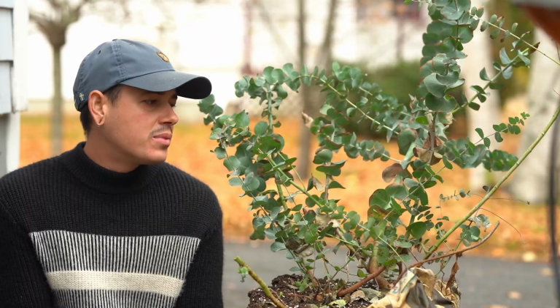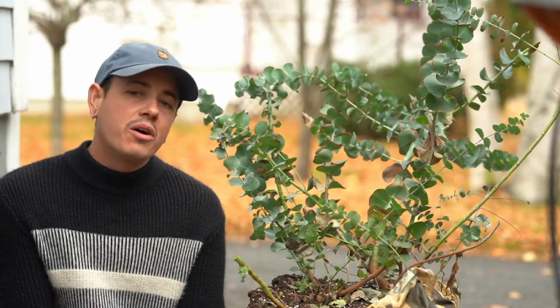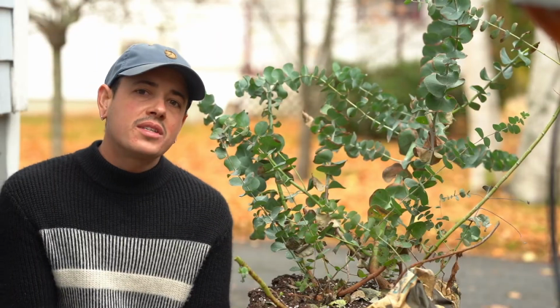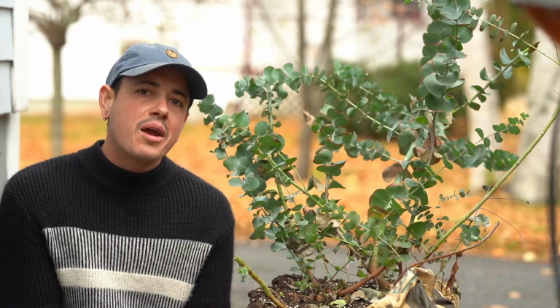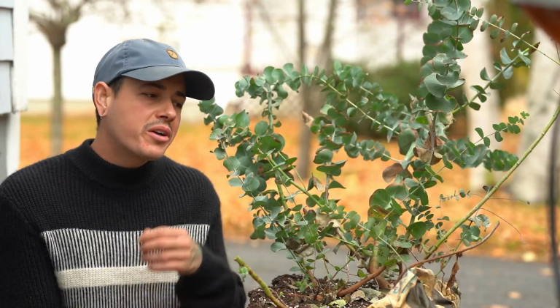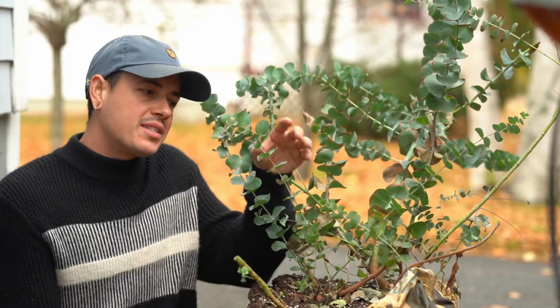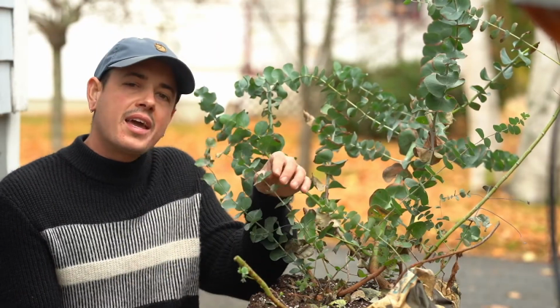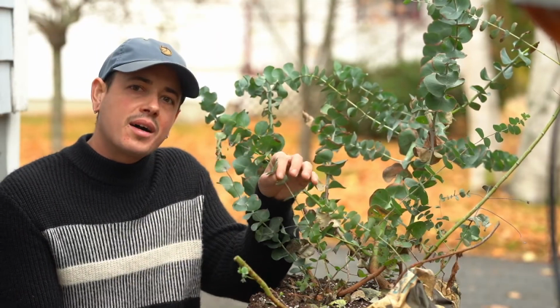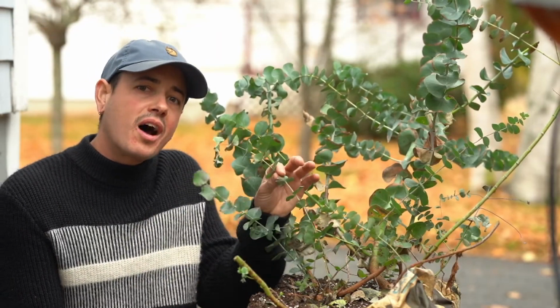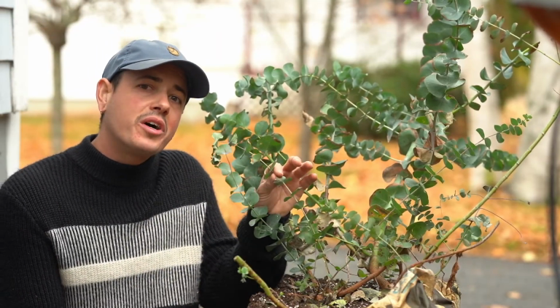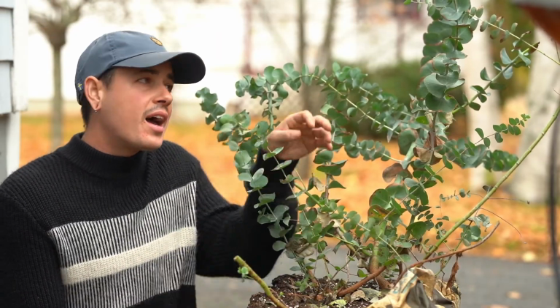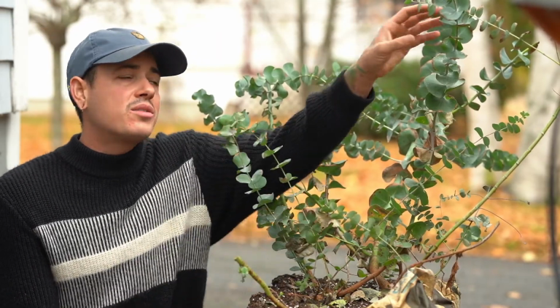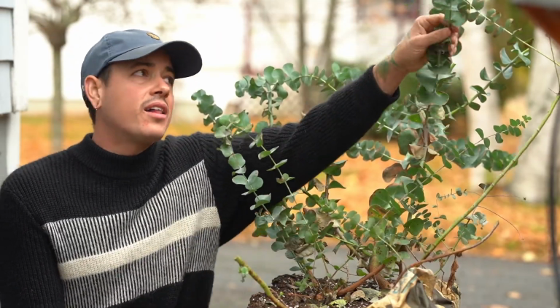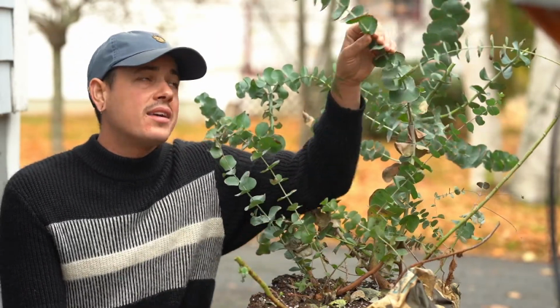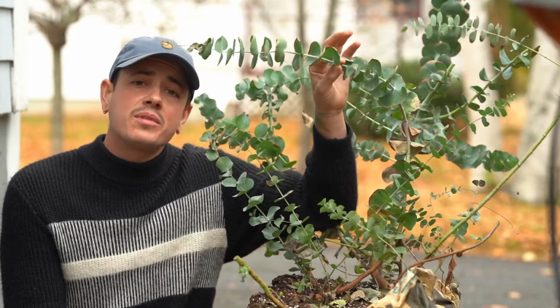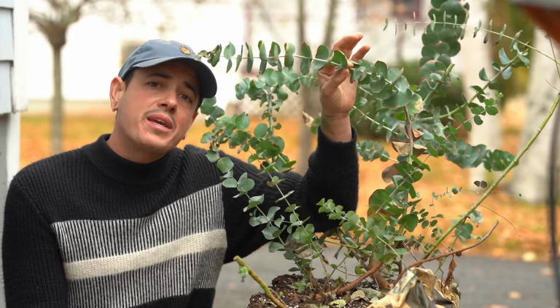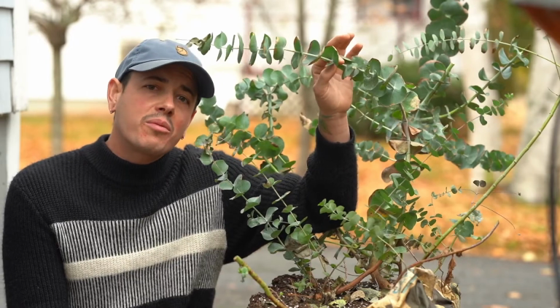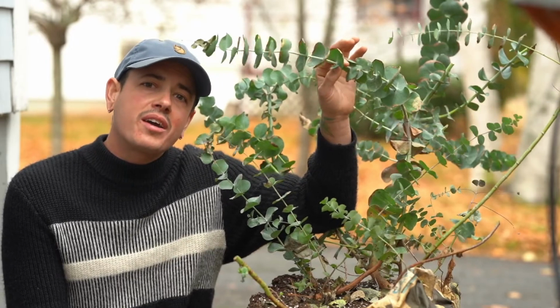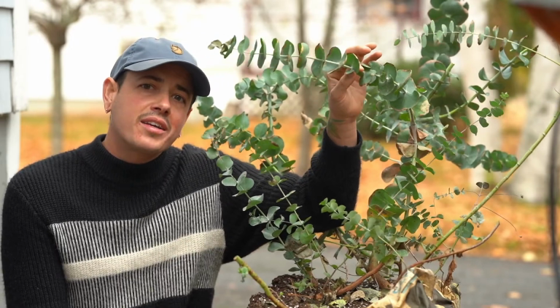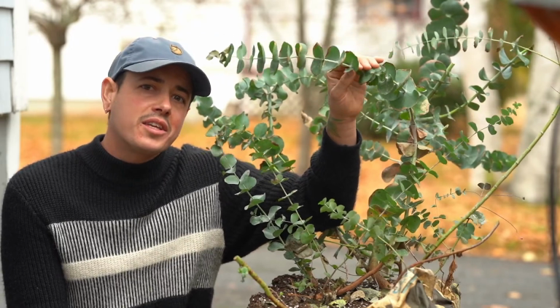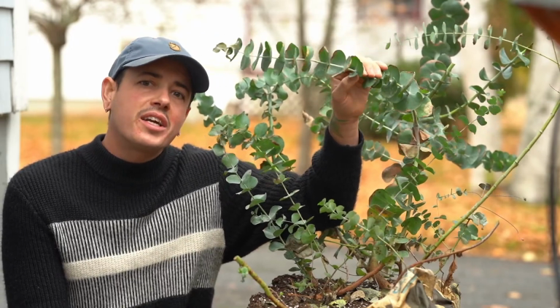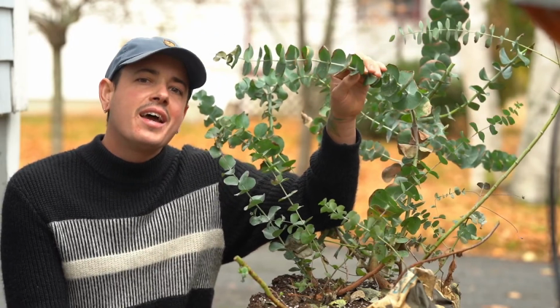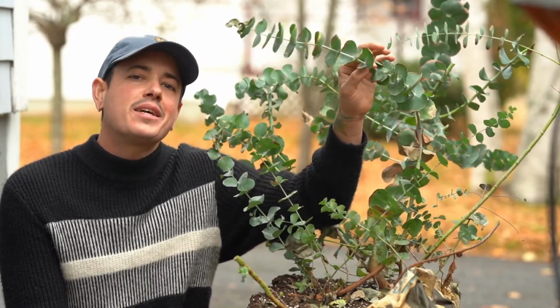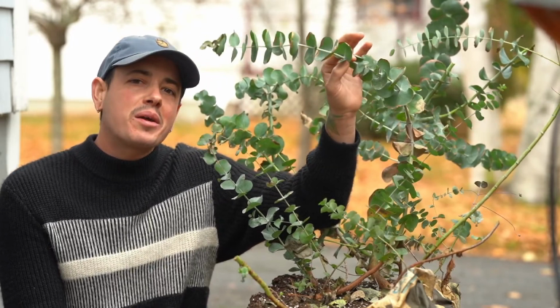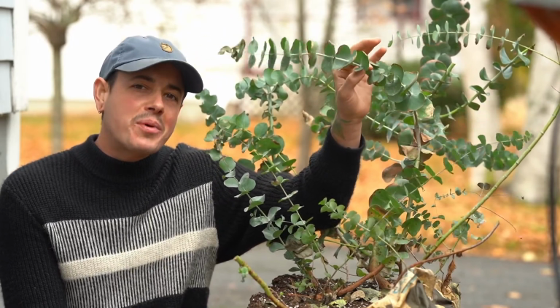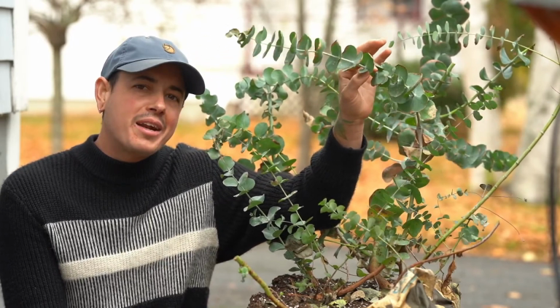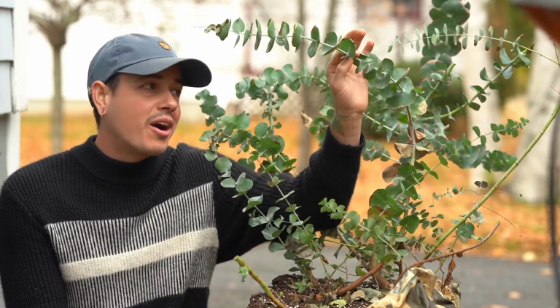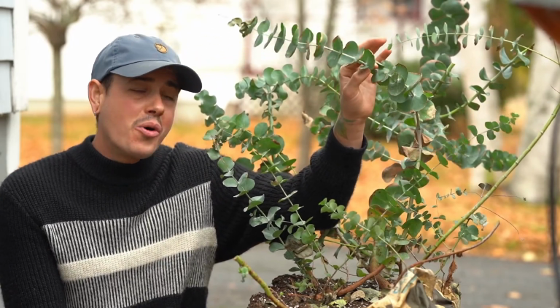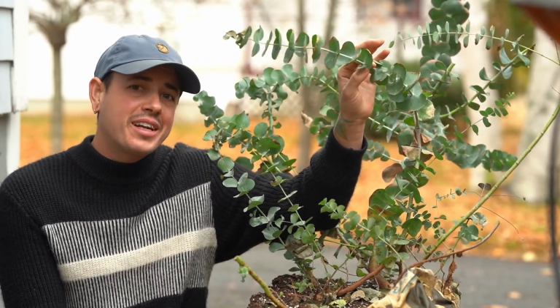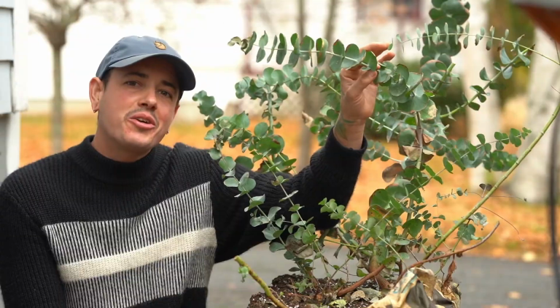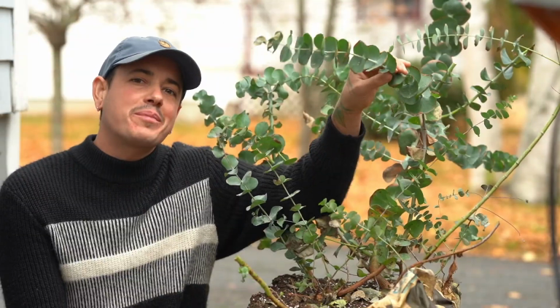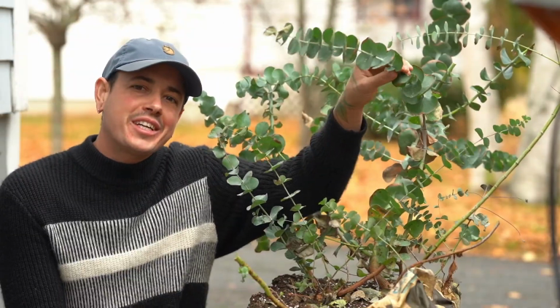Today we are going to take some softwood as well as some semi-hardwood cuttings of this tree and see if we can propagate our own little eucalyptus trees.